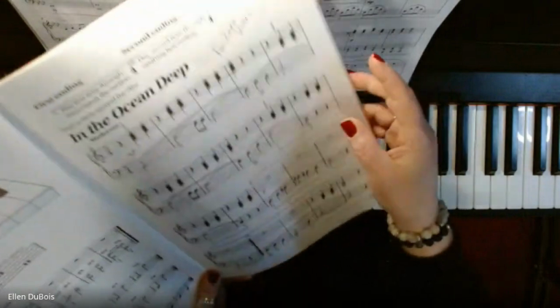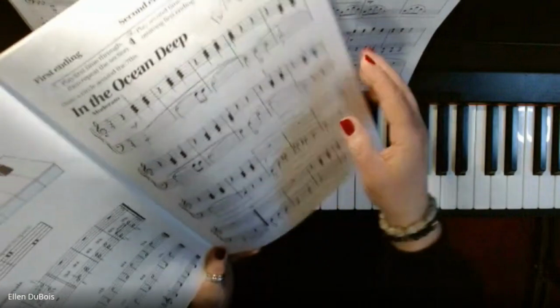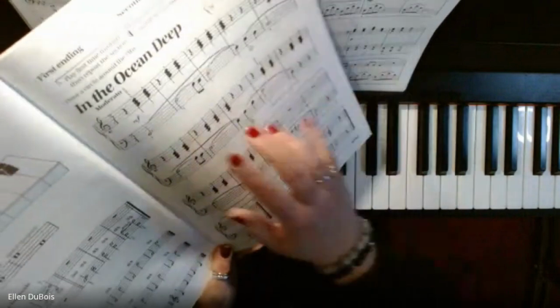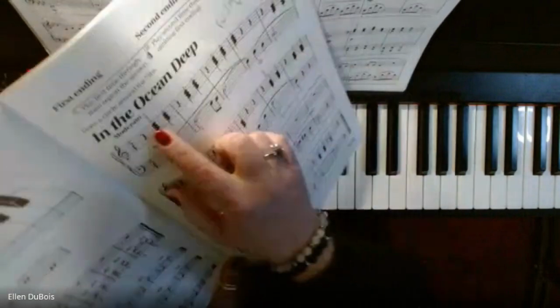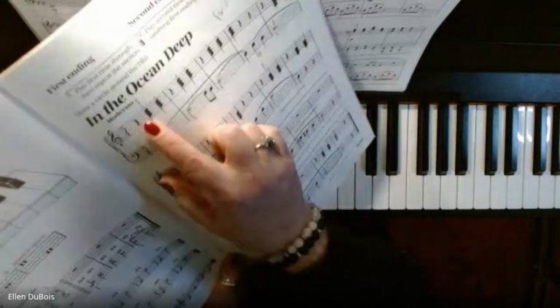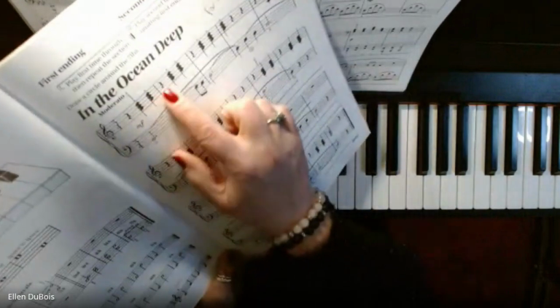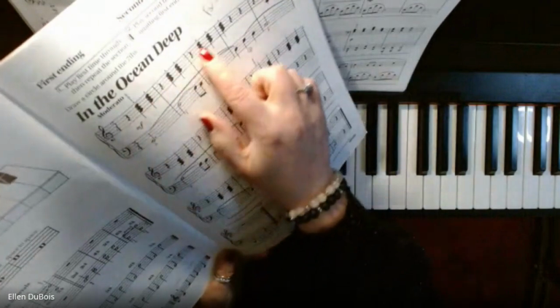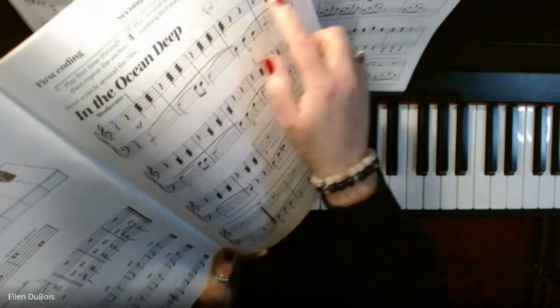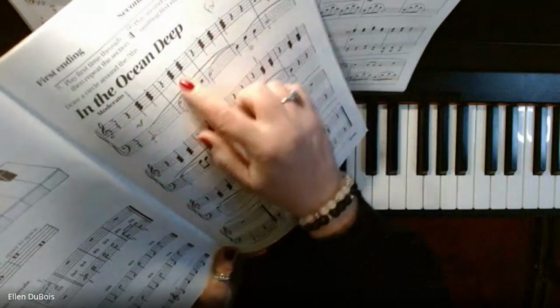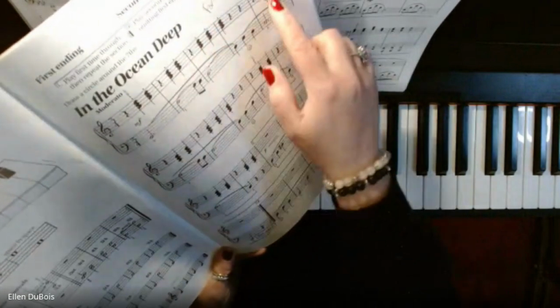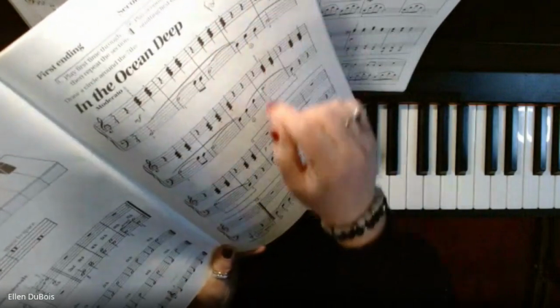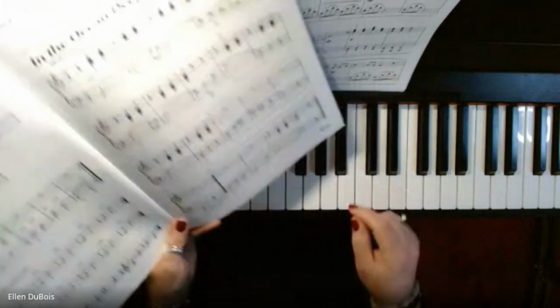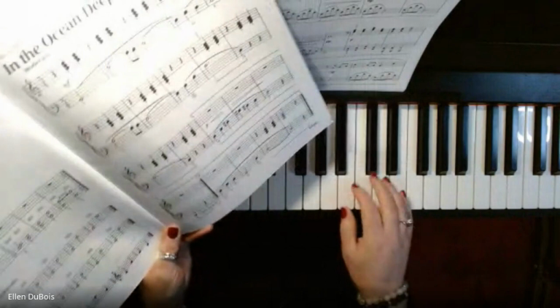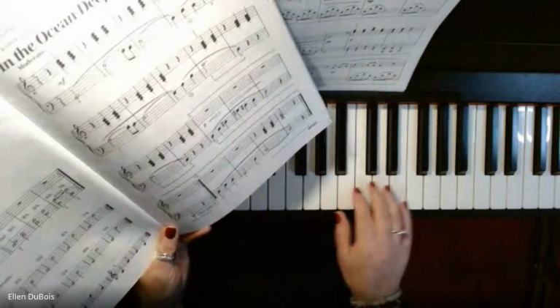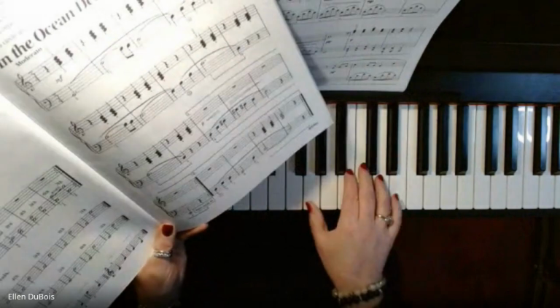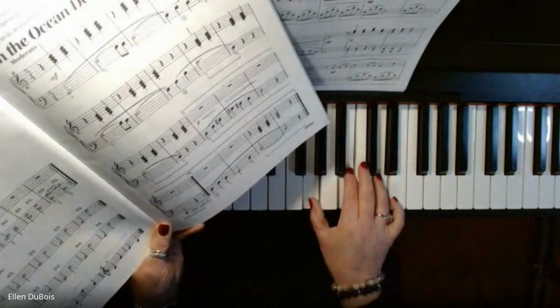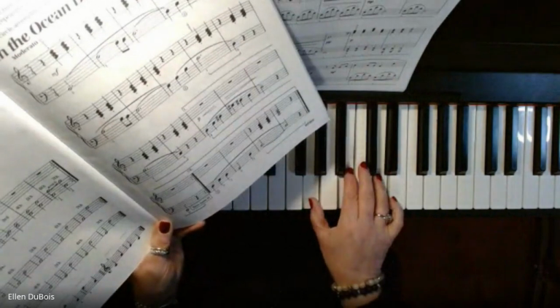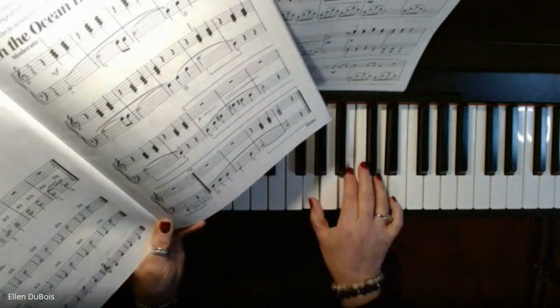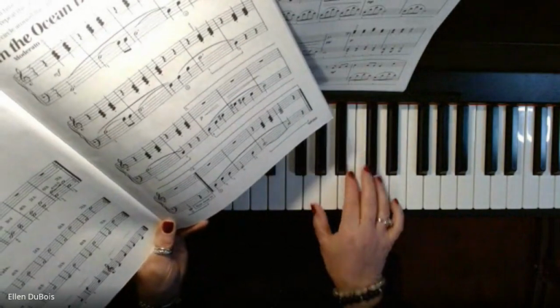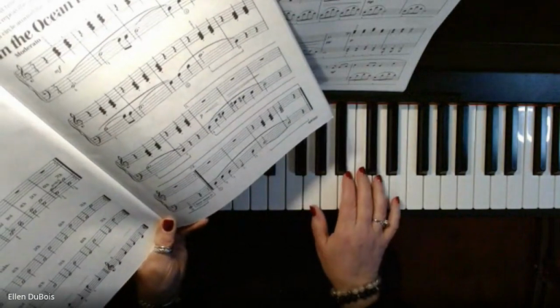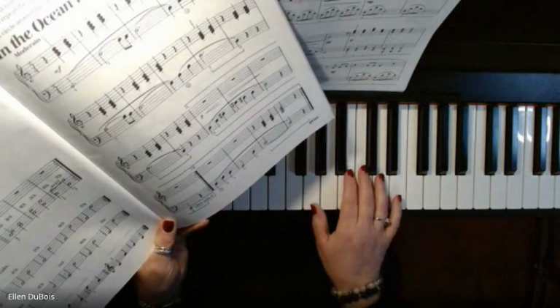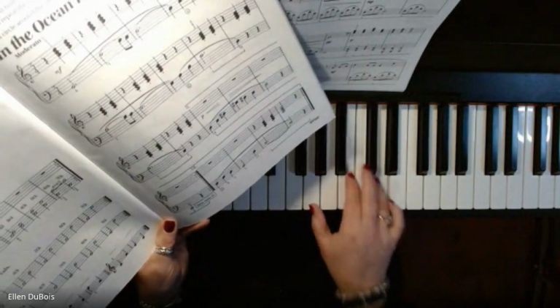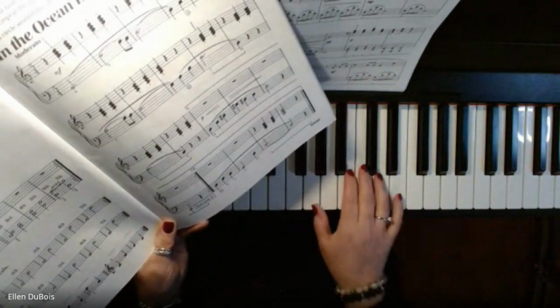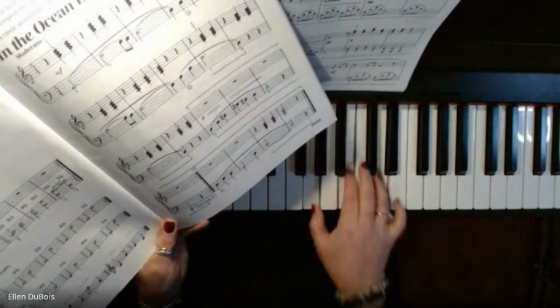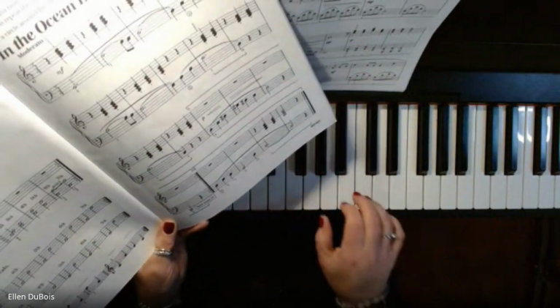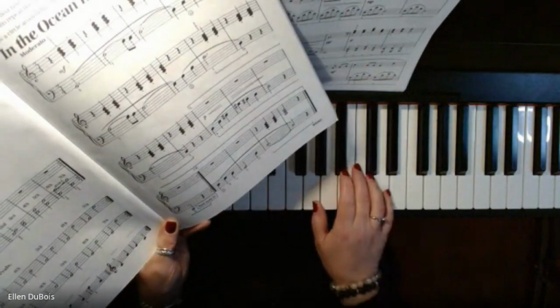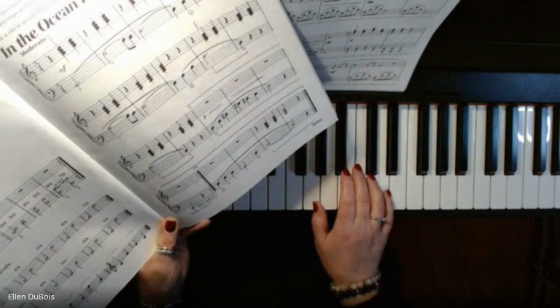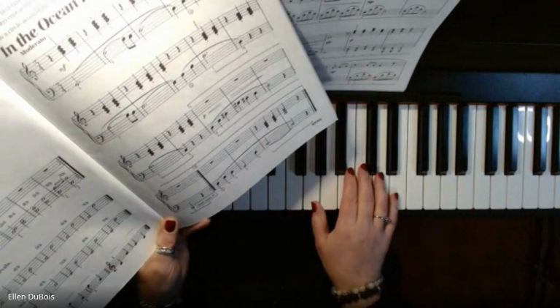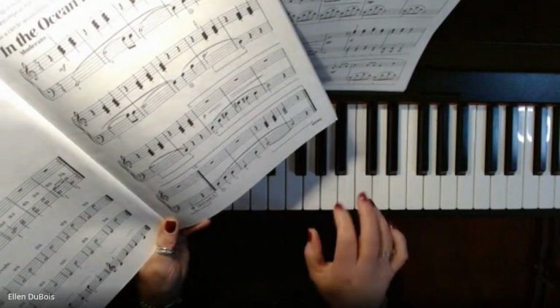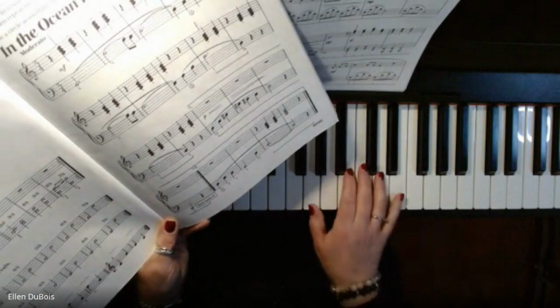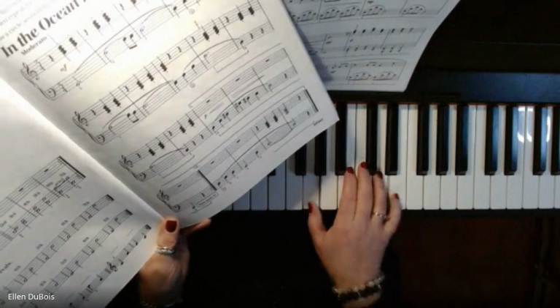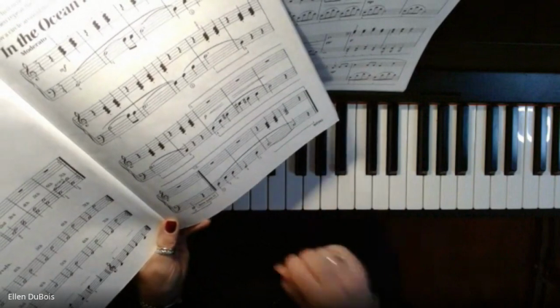This song has a ton of staccato in the right hand. Staccato is instead of playing it smooth like this, you would play it short and kind of a choppy sound.